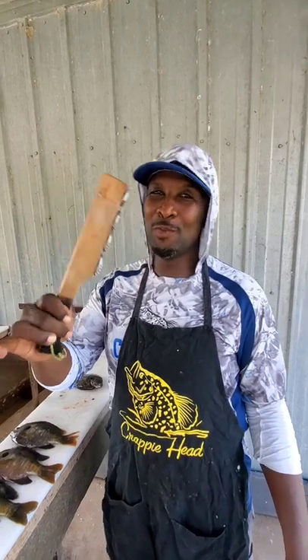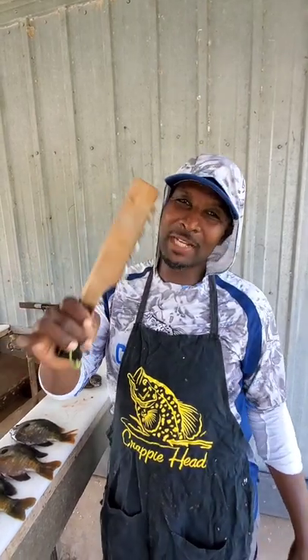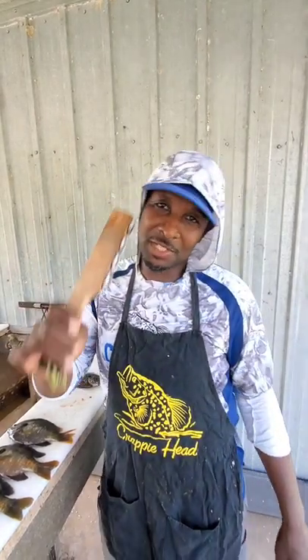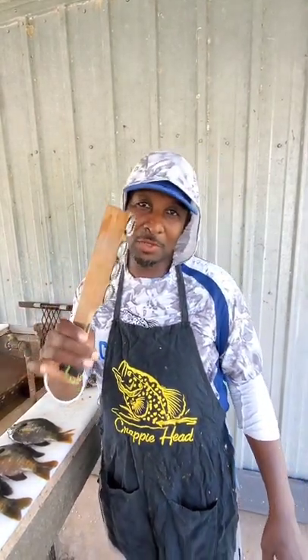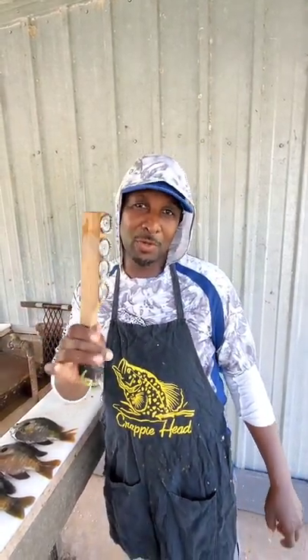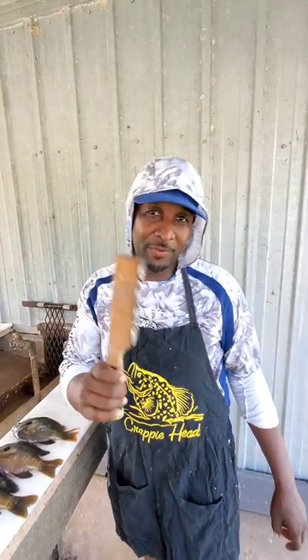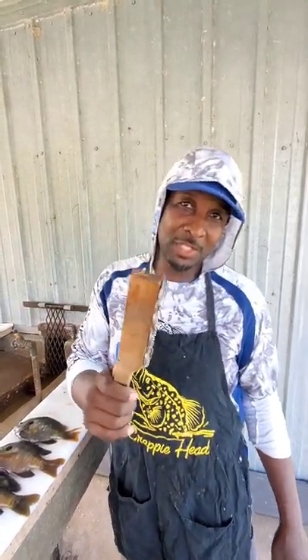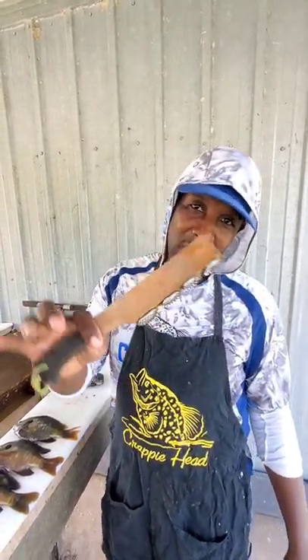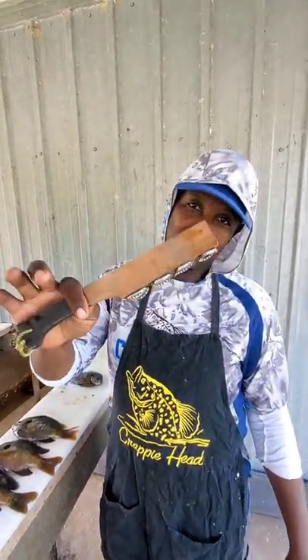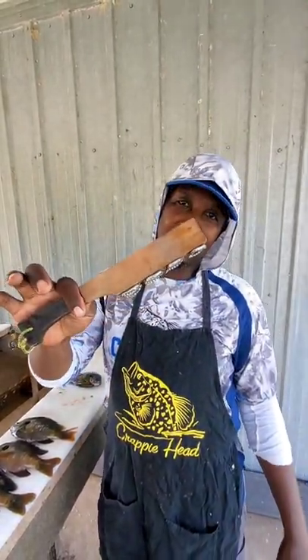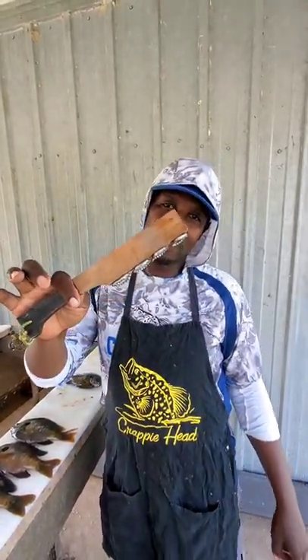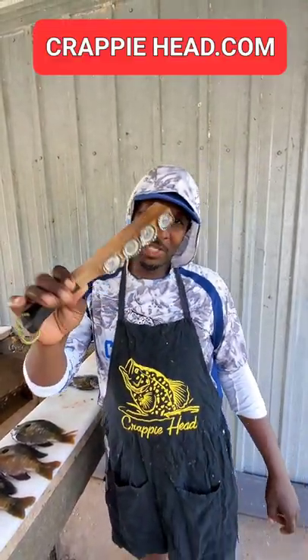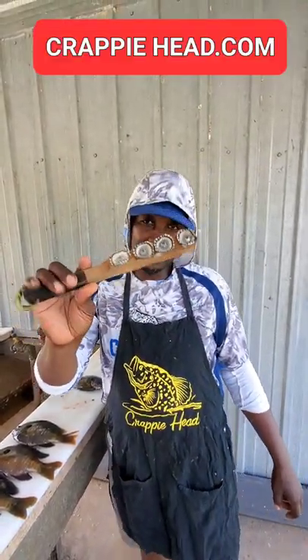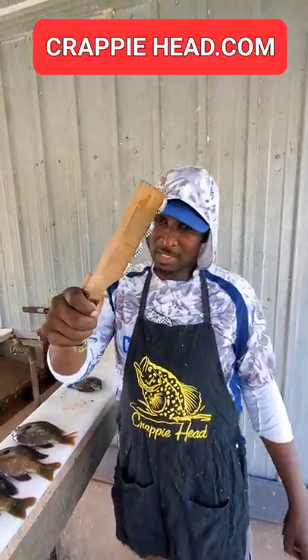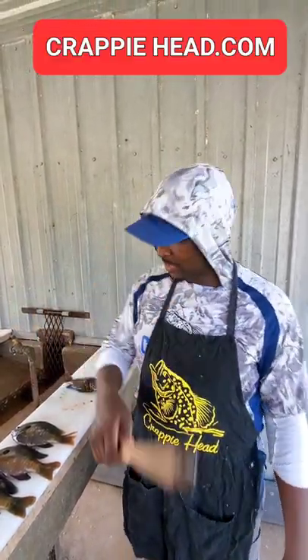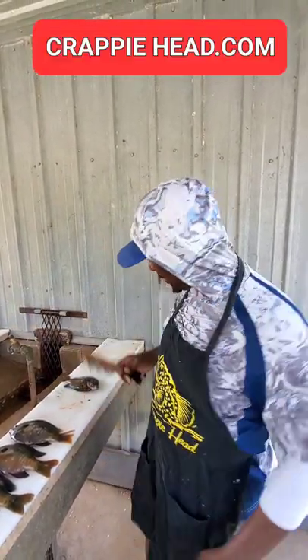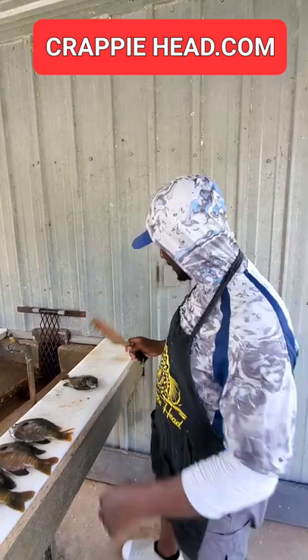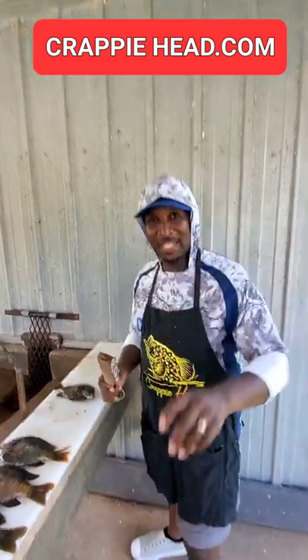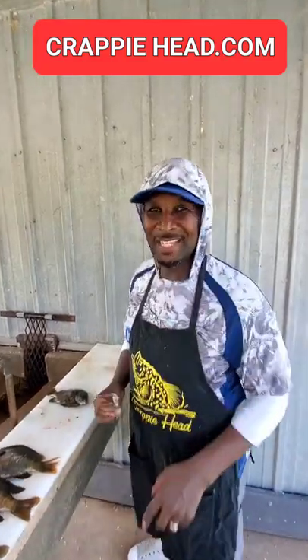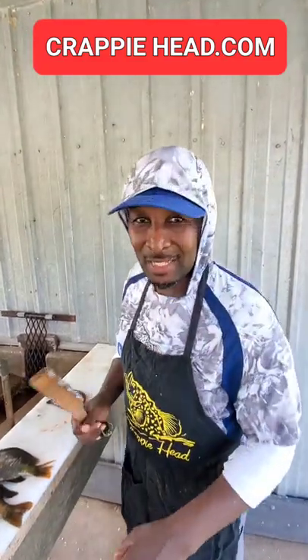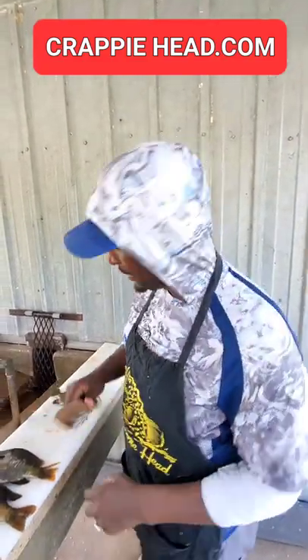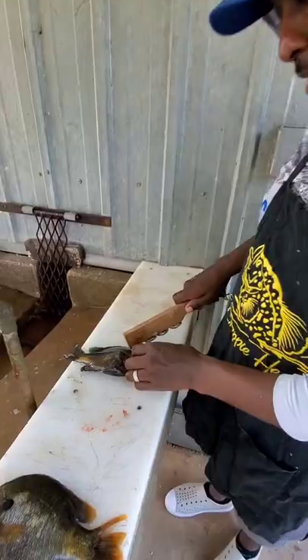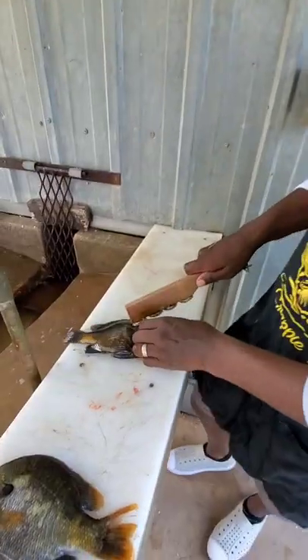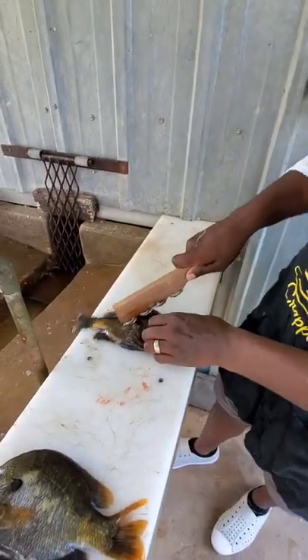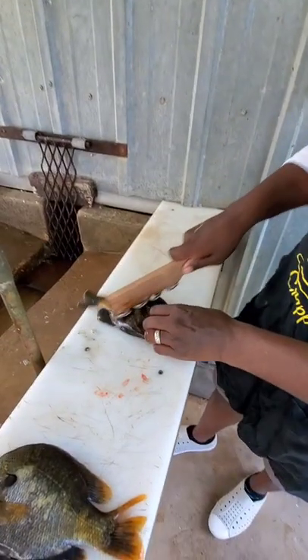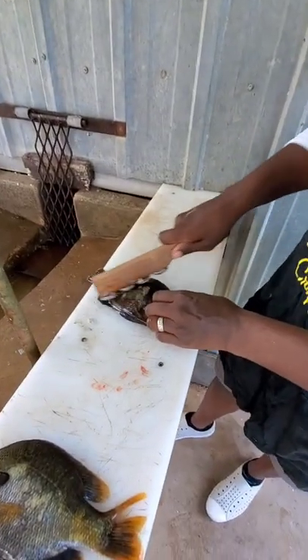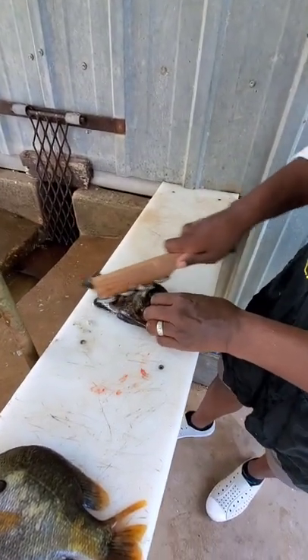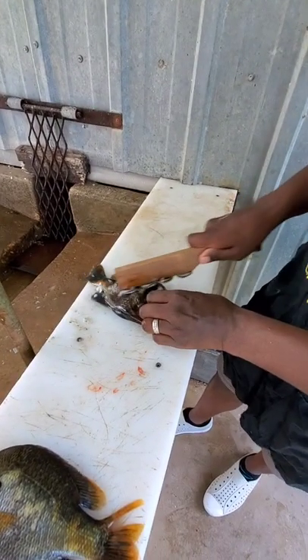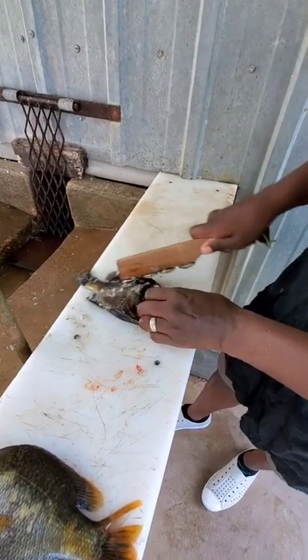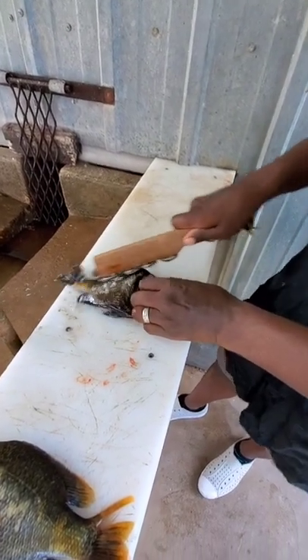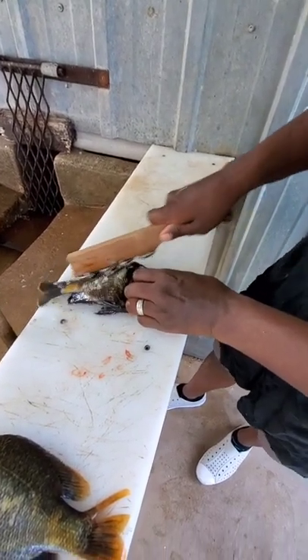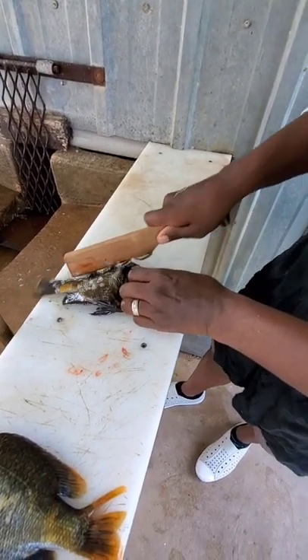You like to scale your fish? Crappyhead fish scaler. Watch this. Easy, clean. Don't splash scales all over the place like a spoon.